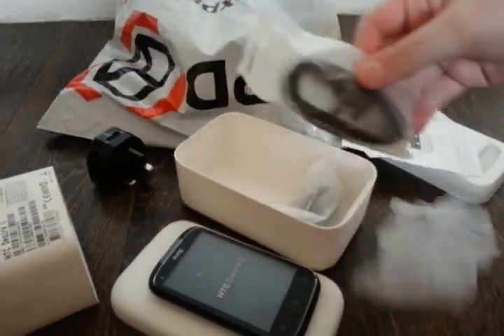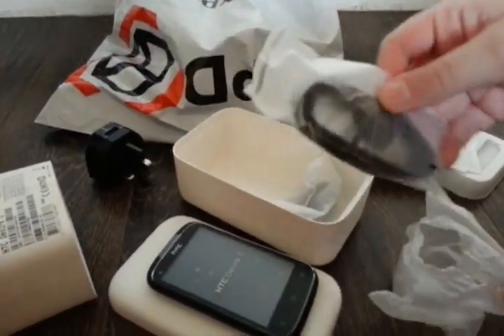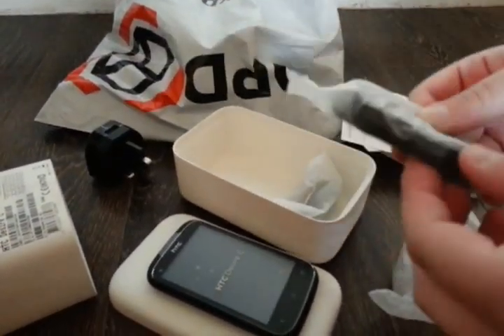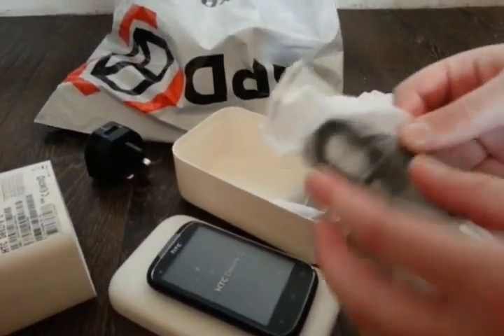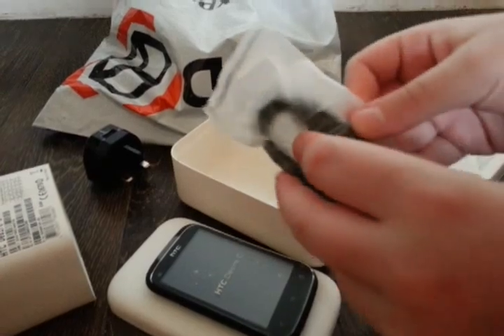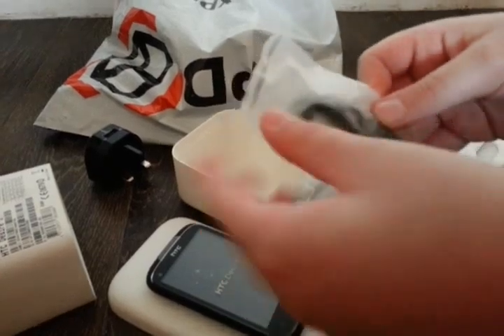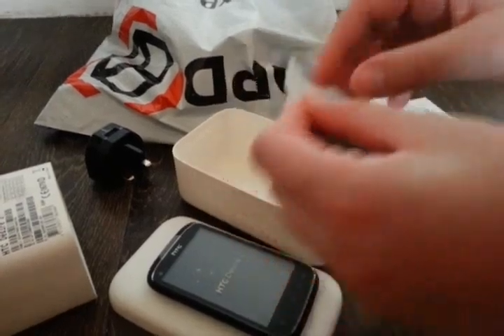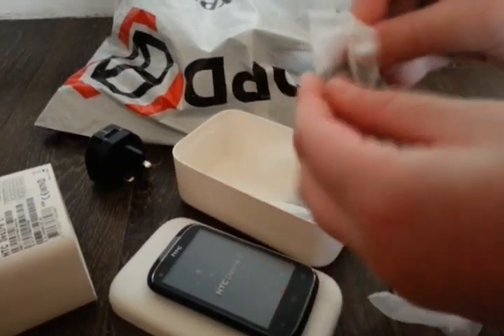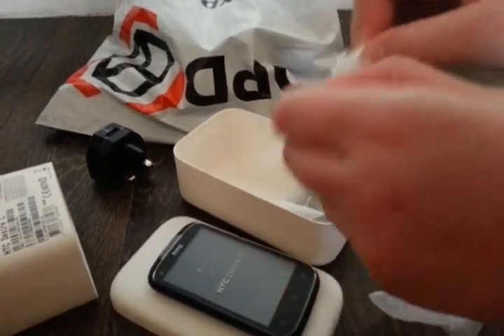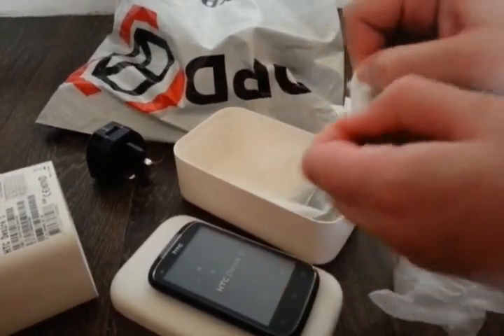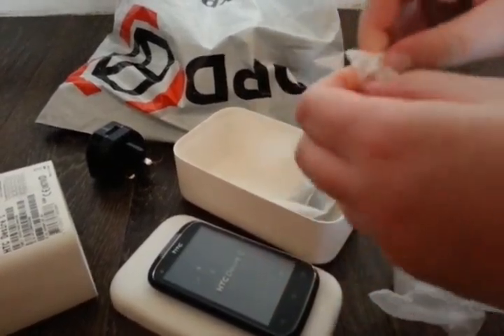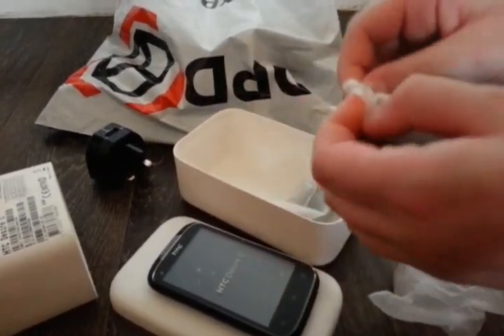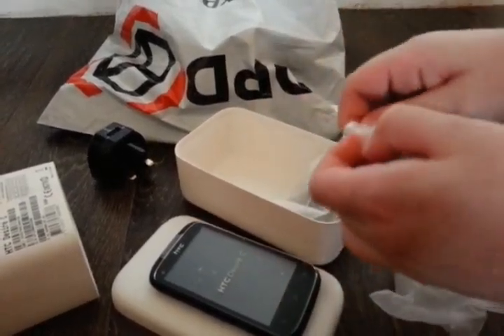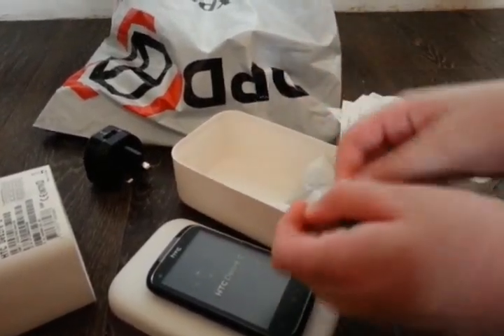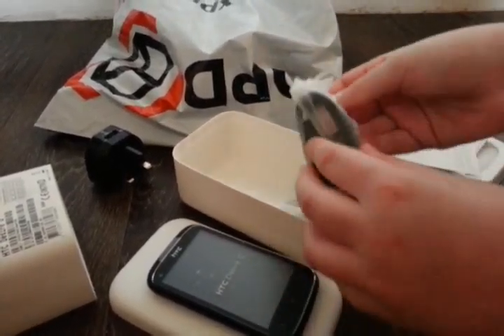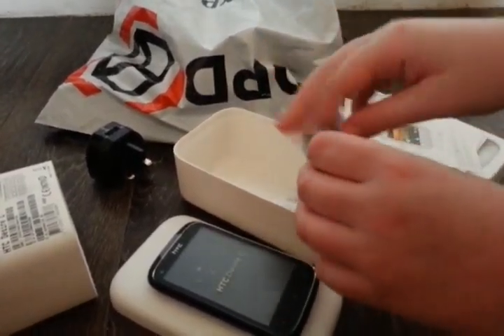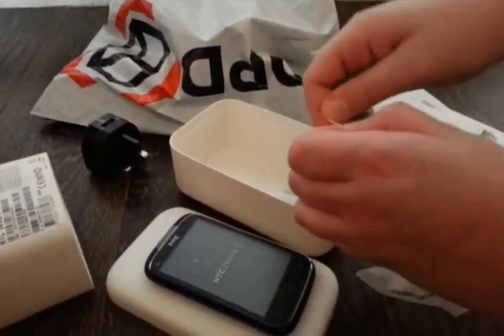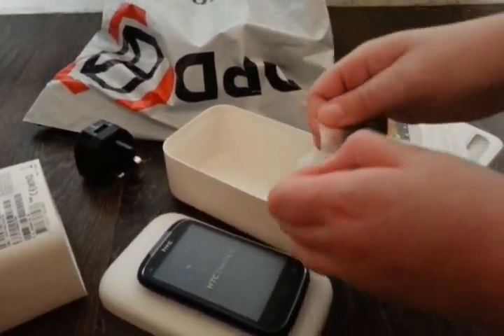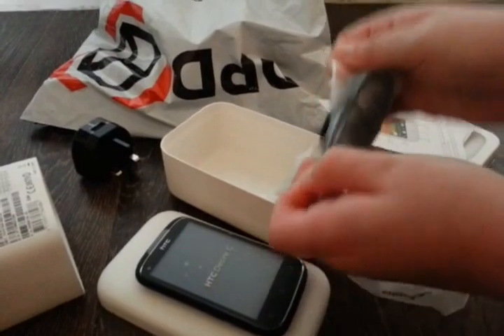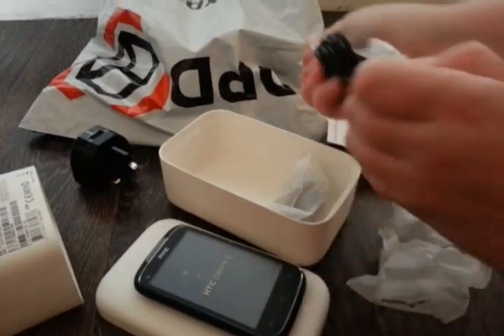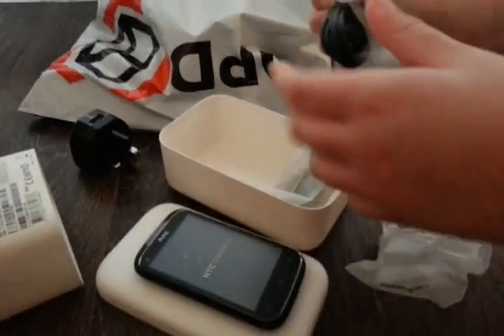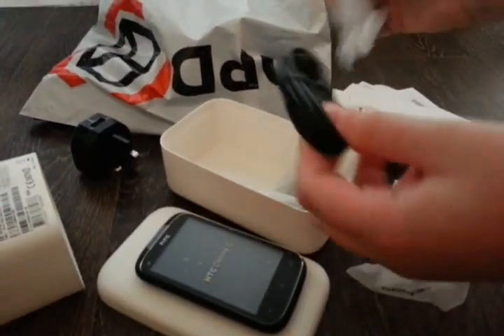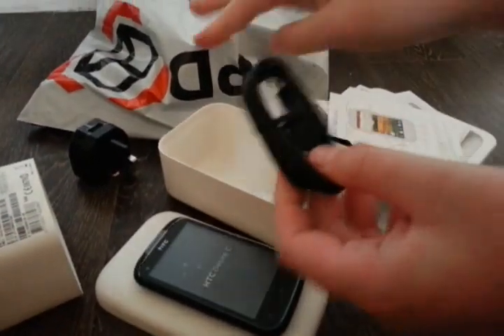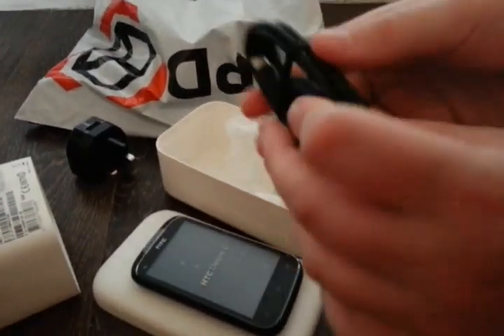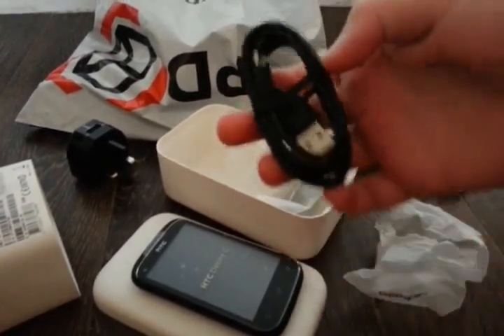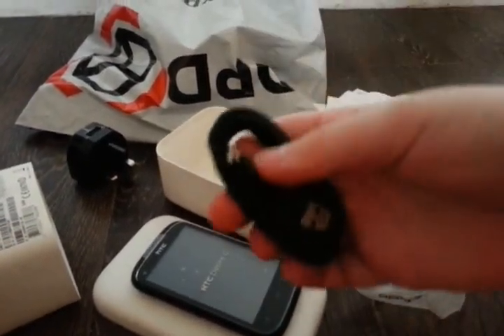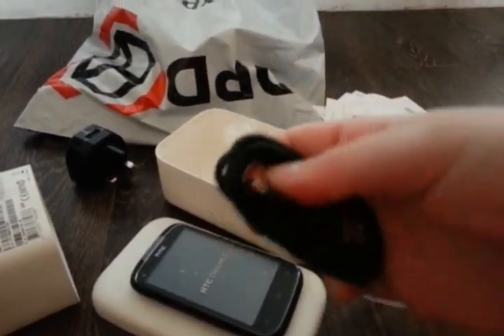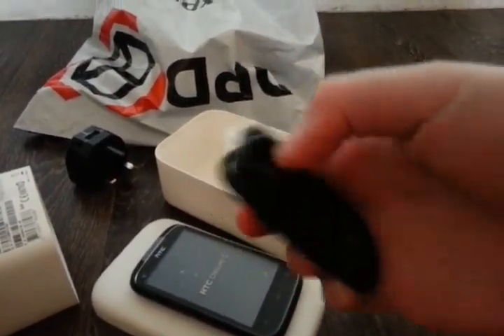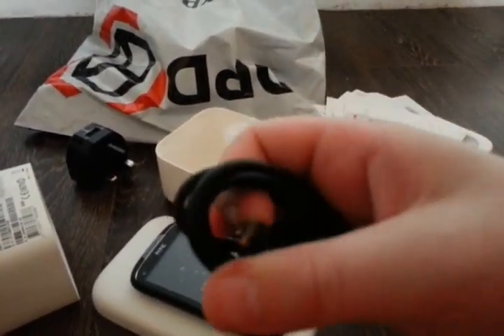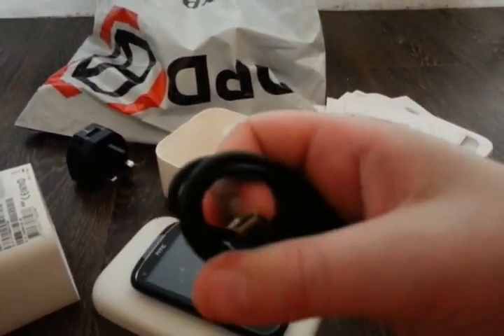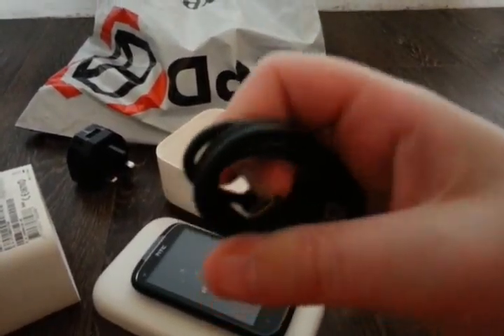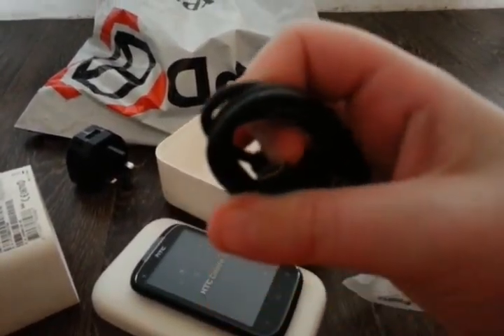Also got your USB cable with the standard micro USB connection.